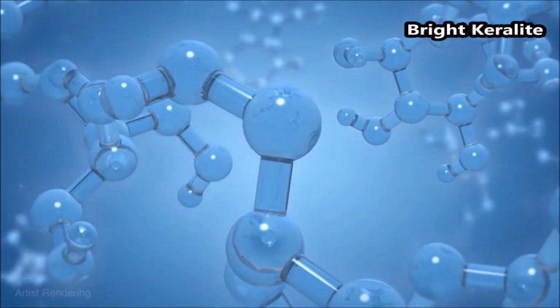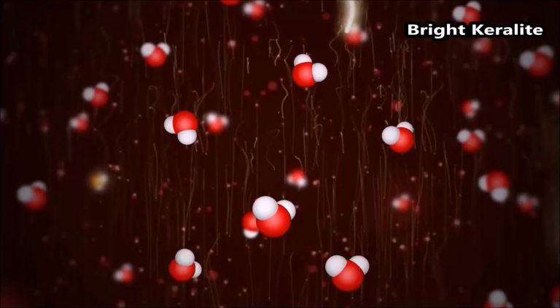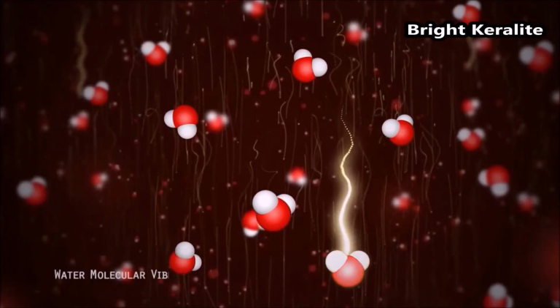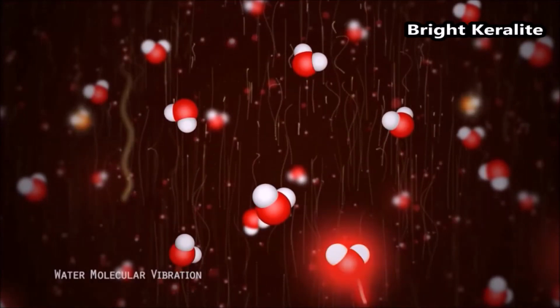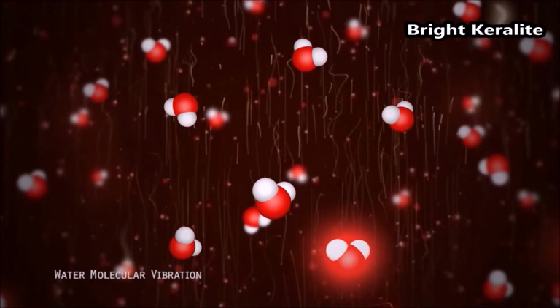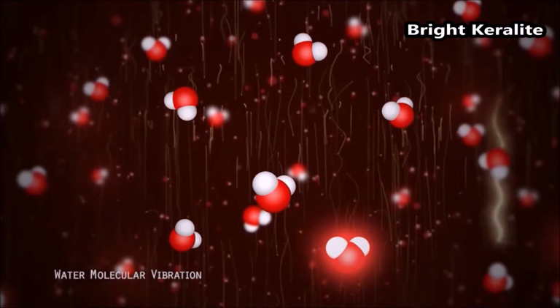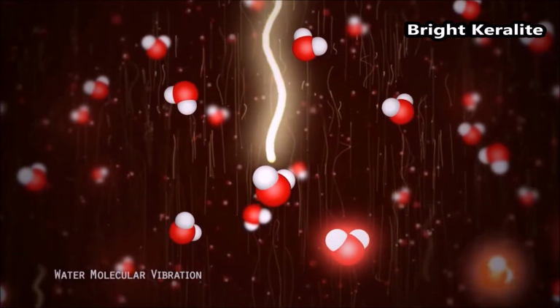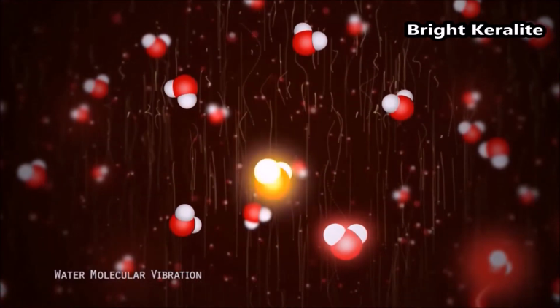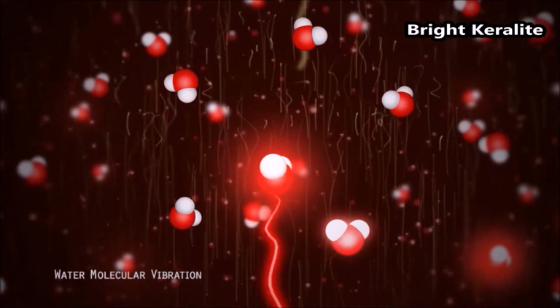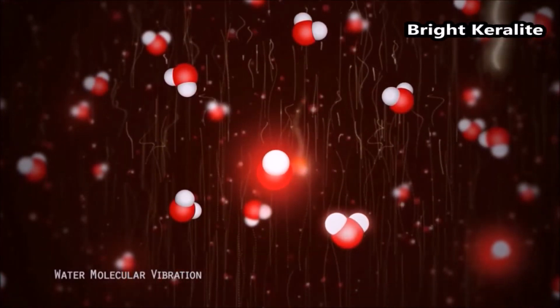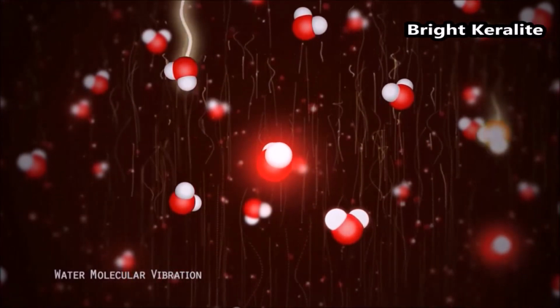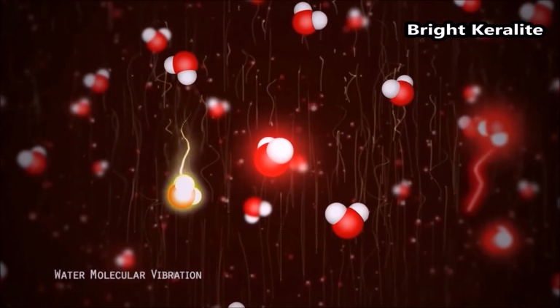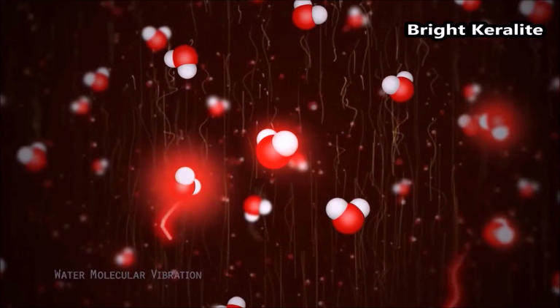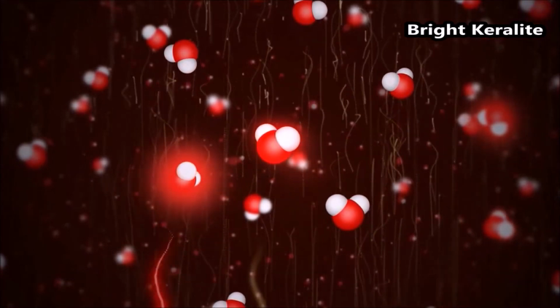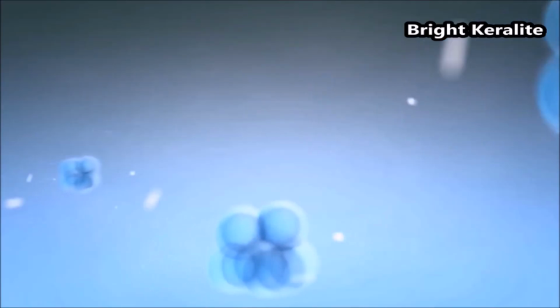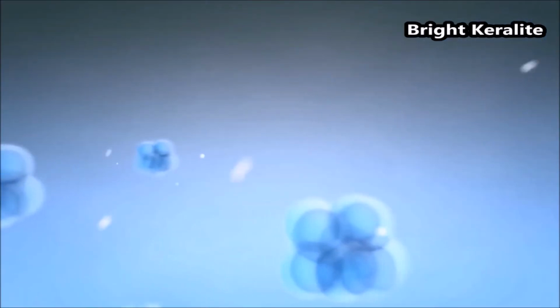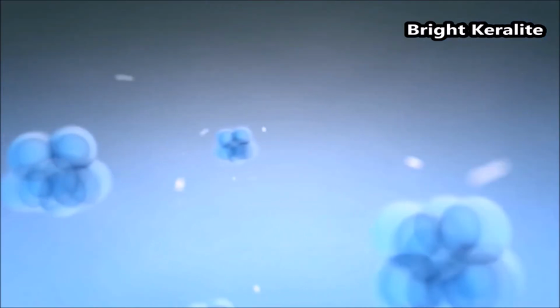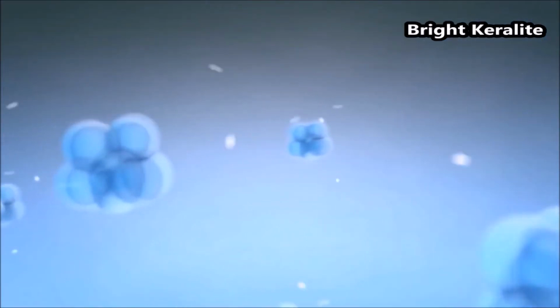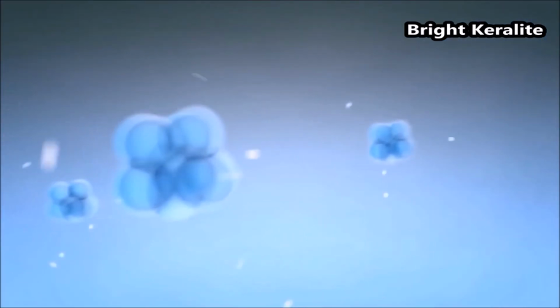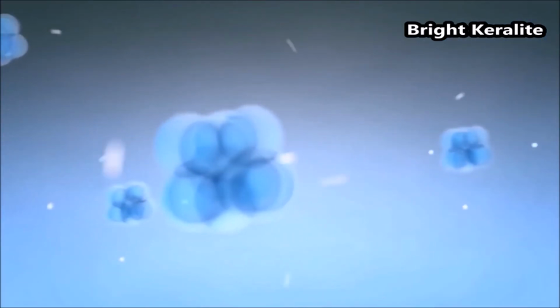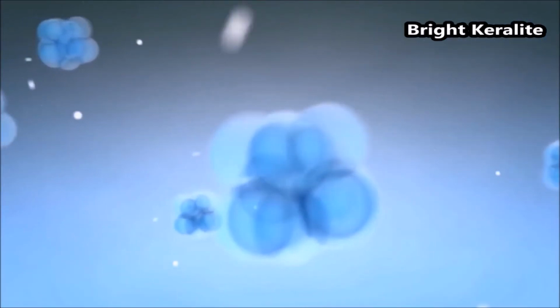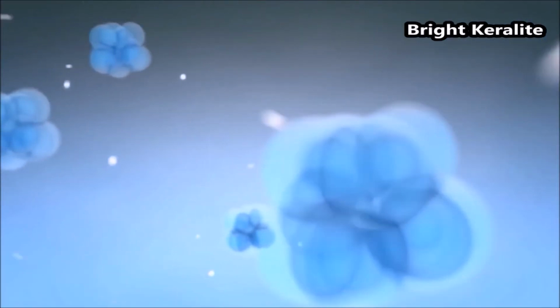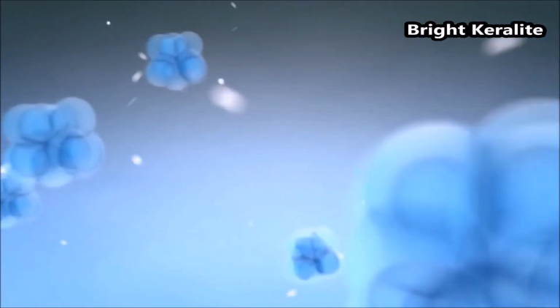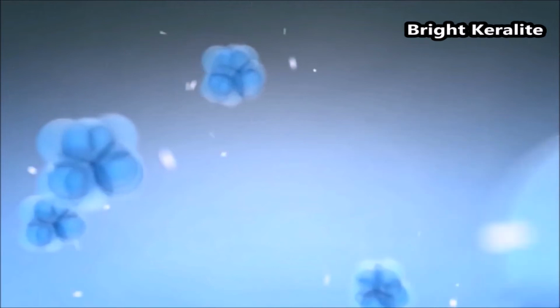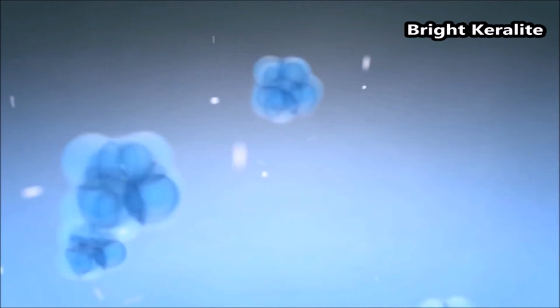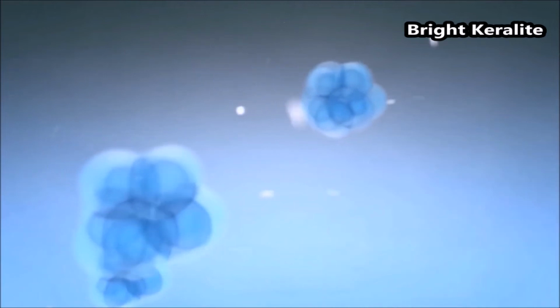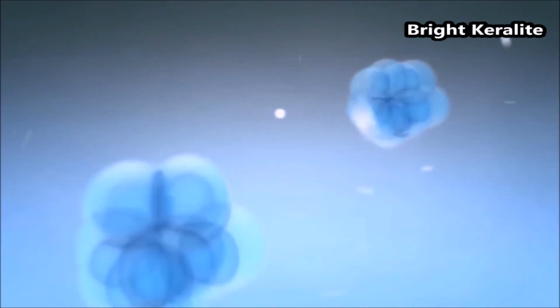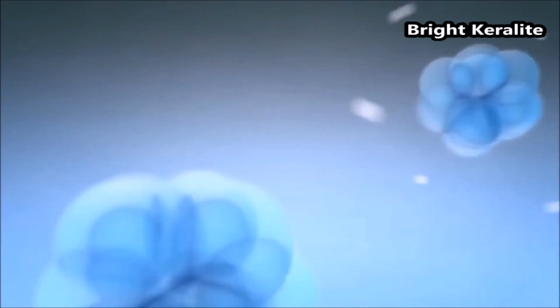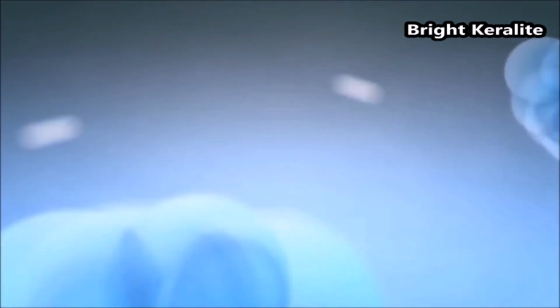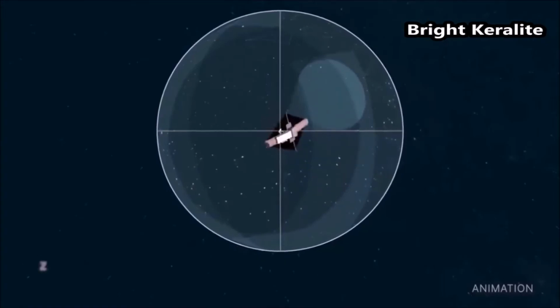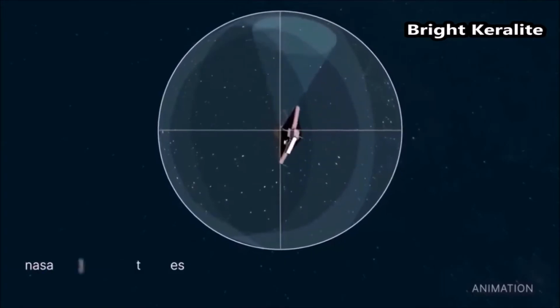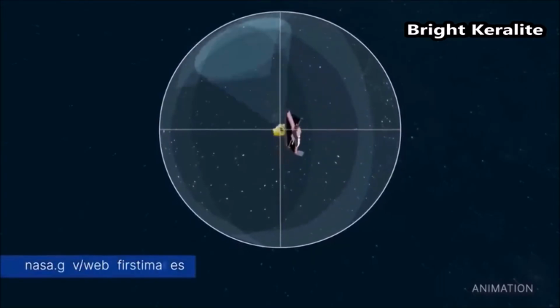Understanding the composition of a planet's atmosphere is important because it tells us something about the origin of the planet and how it evolved. Carbon dioxide molecules are sensitive tracers of the story of planet formation.